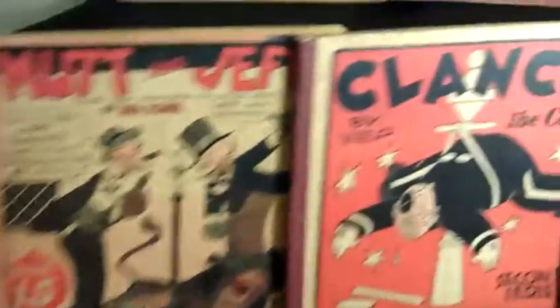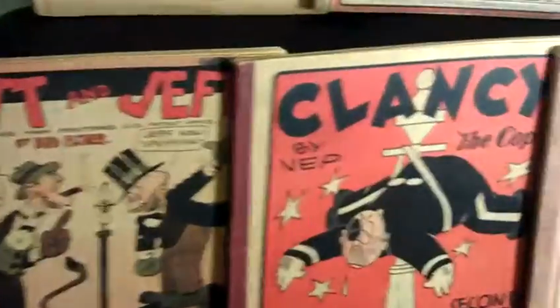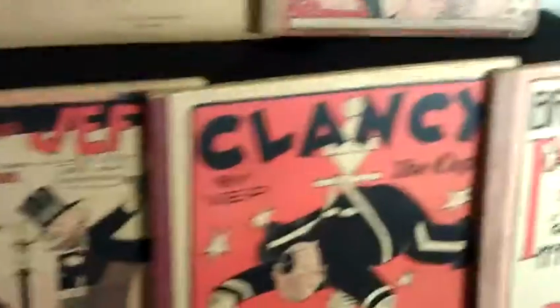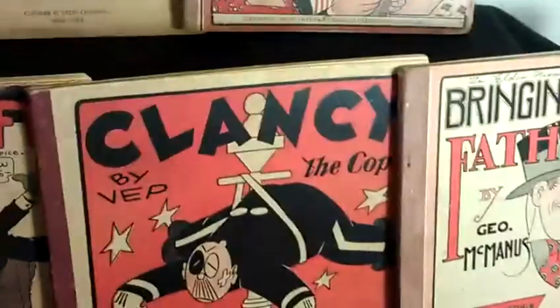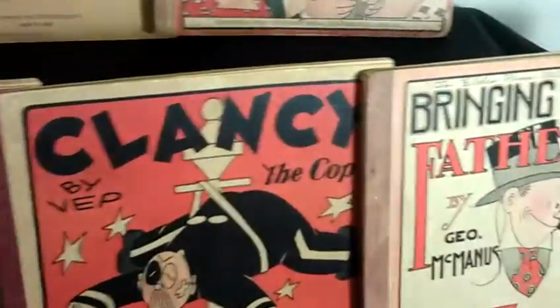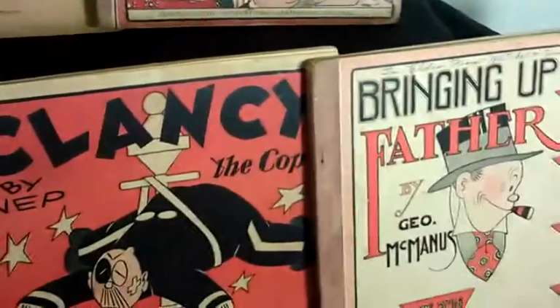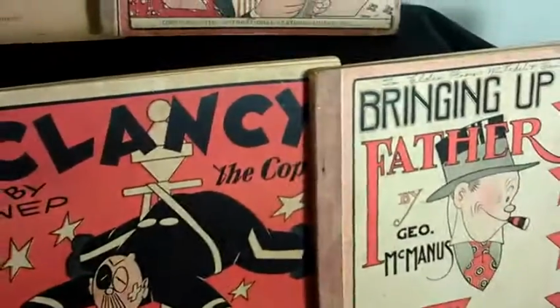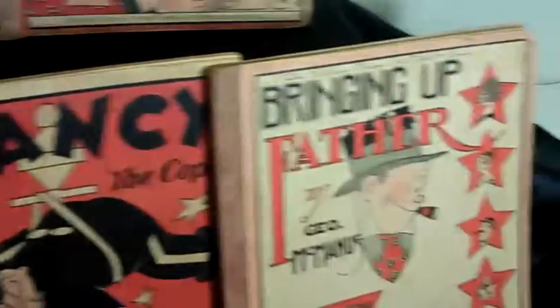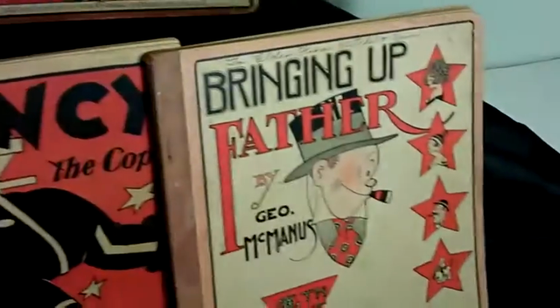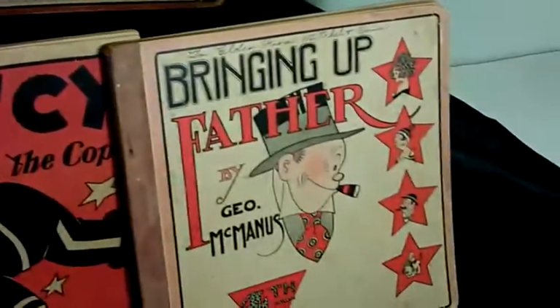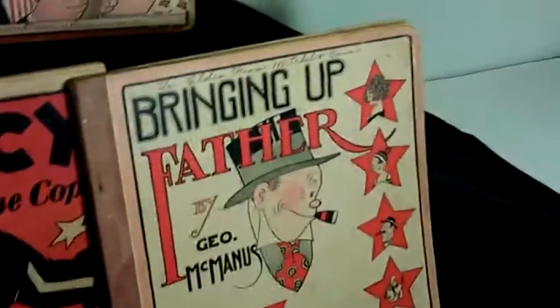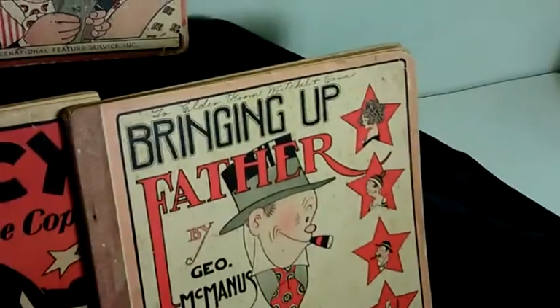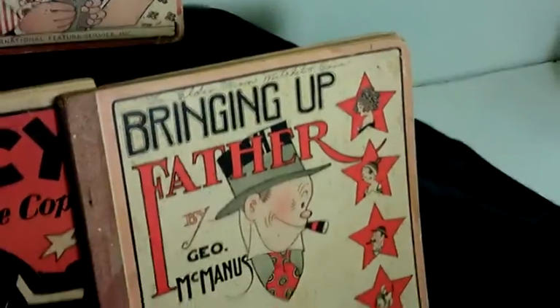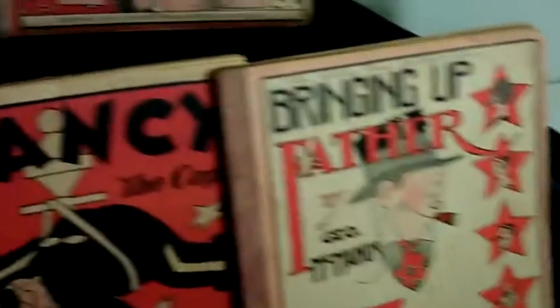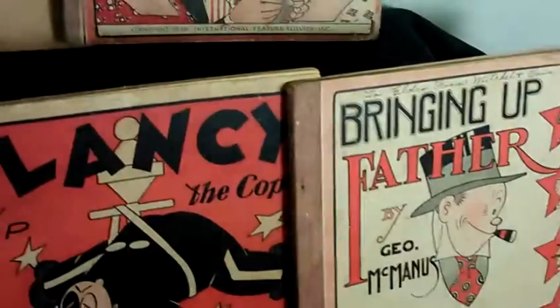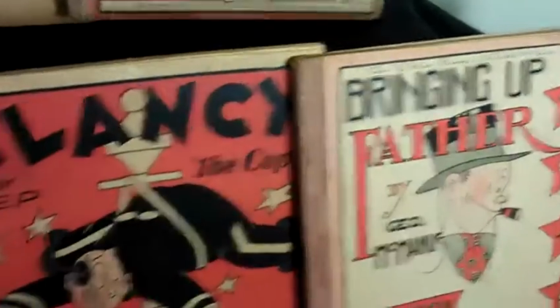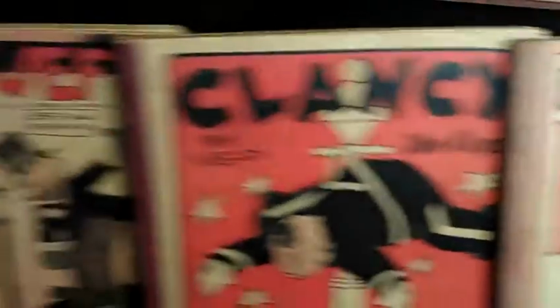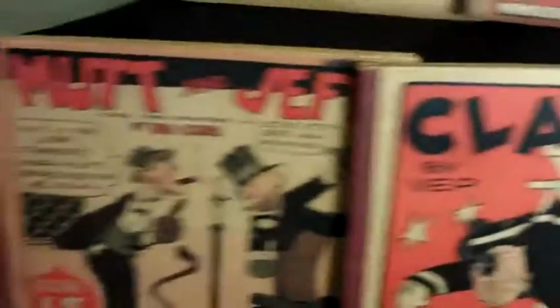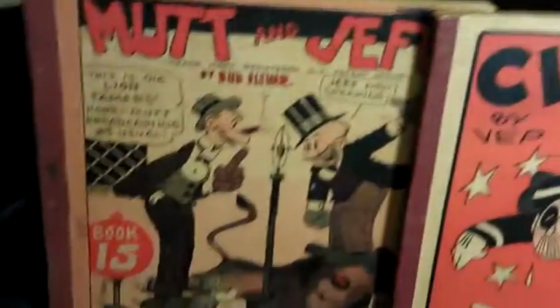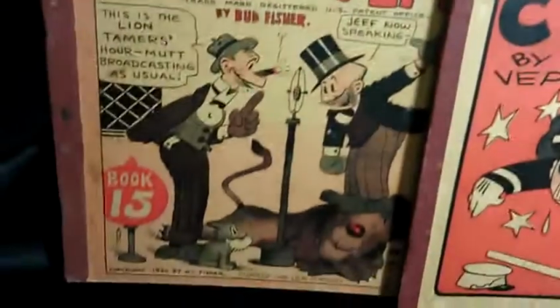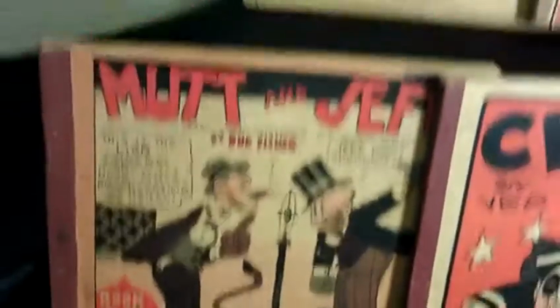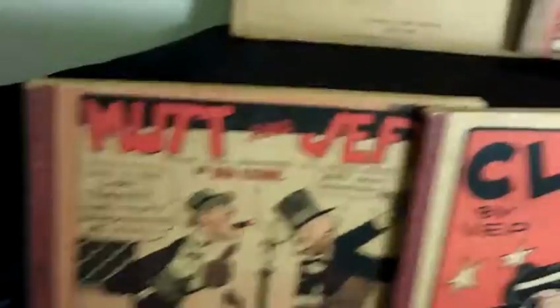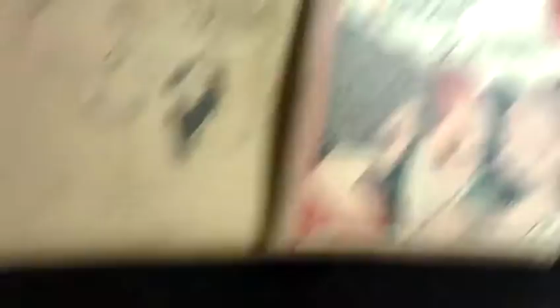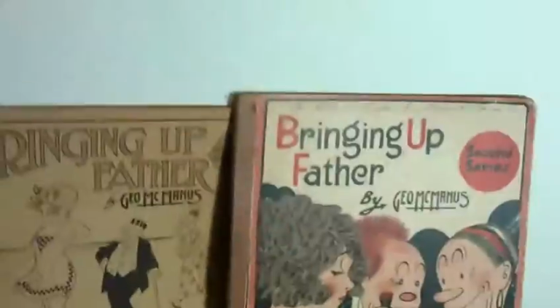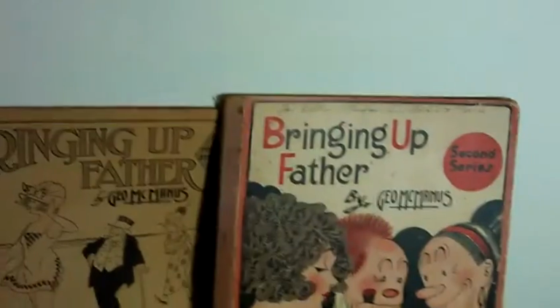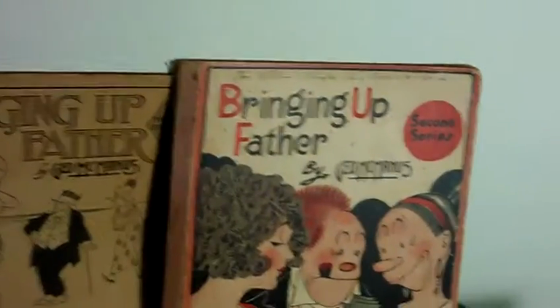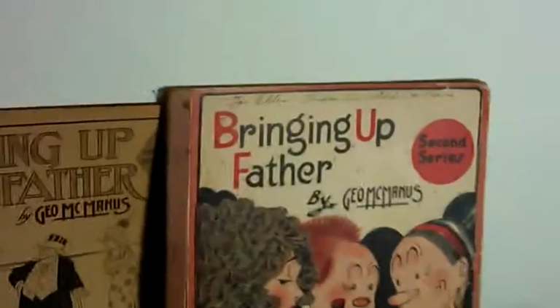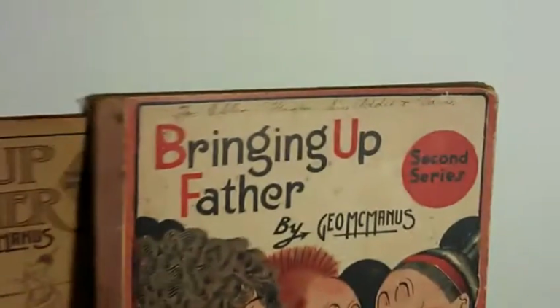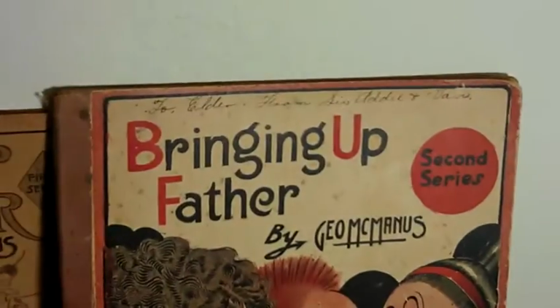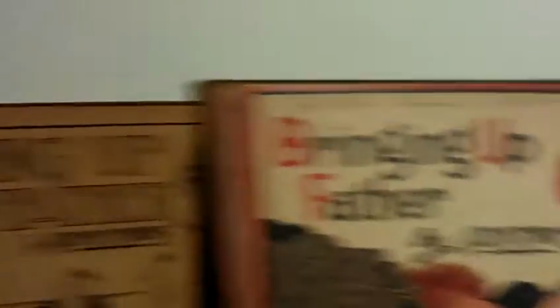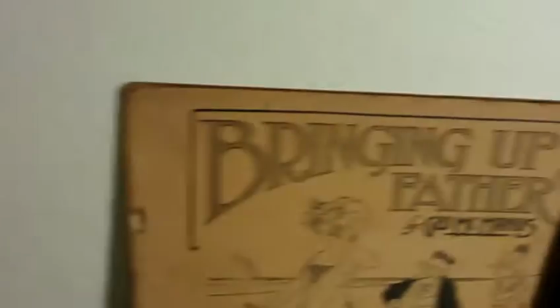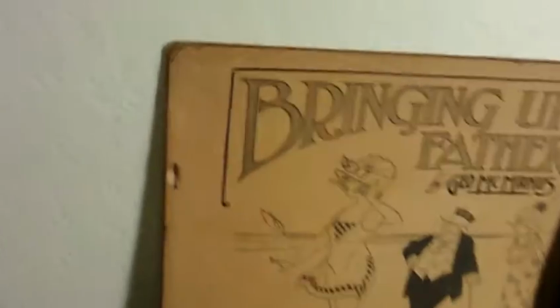All these are from the 20s and 30s, and they're in decent shape — for being almost 100 years old. The binding's loose in a lot of them. This one's got some writing up on top and is missing the cover.